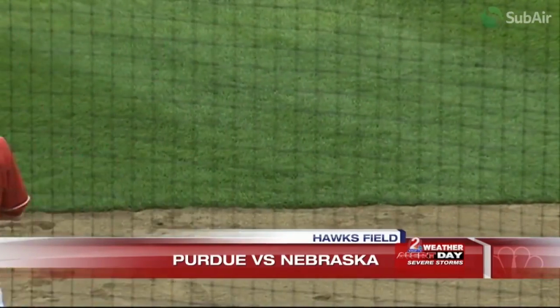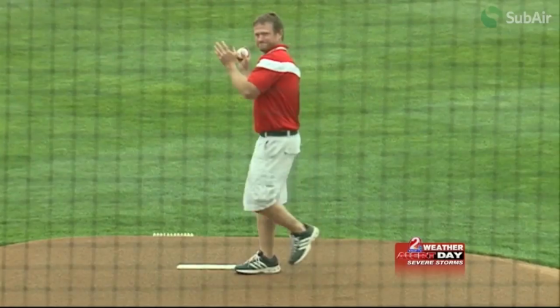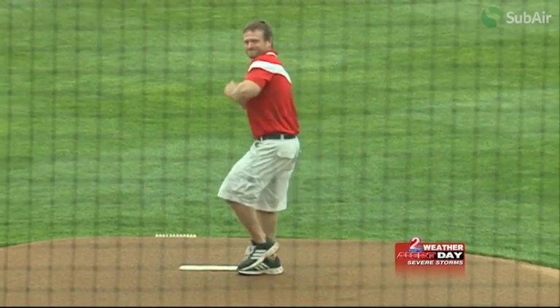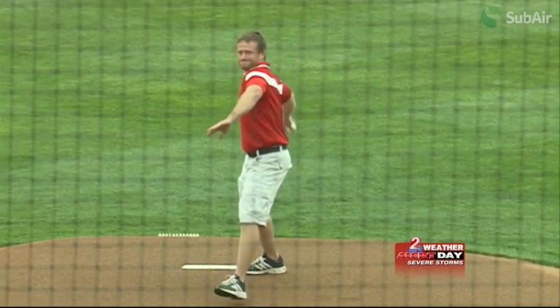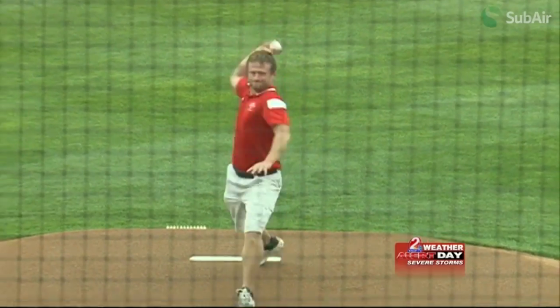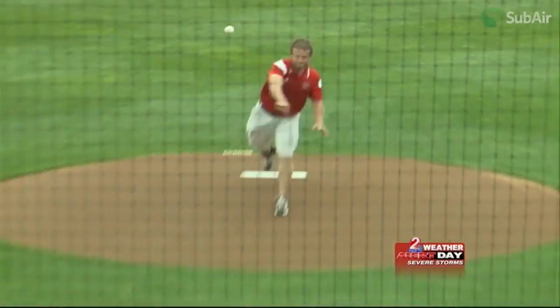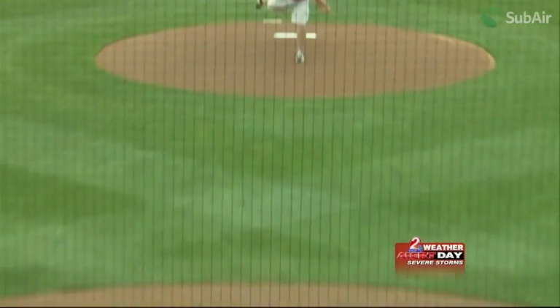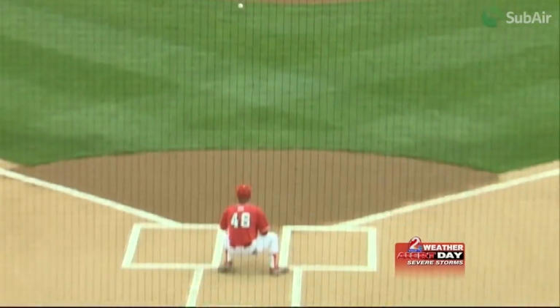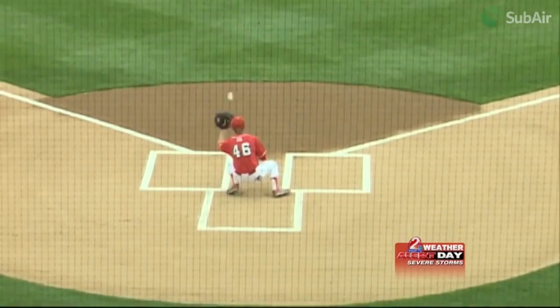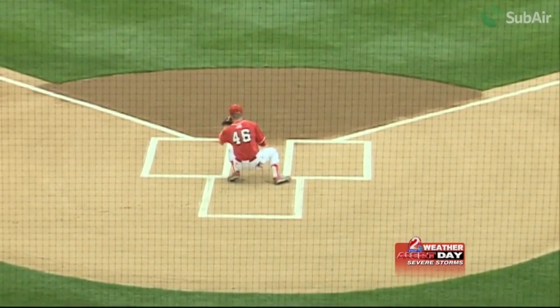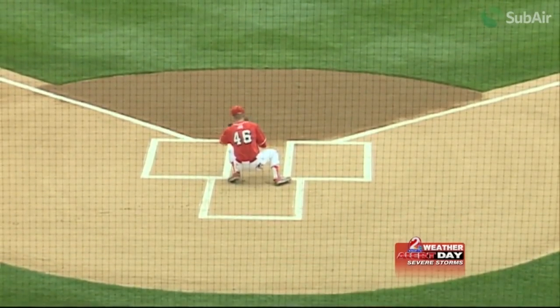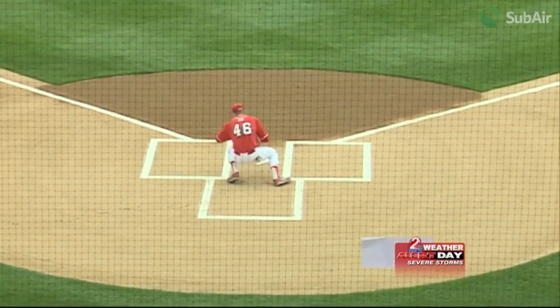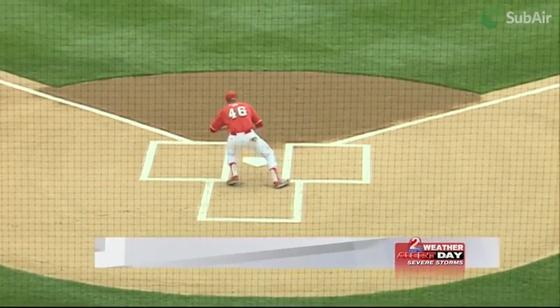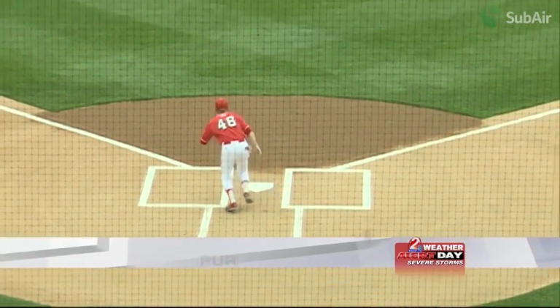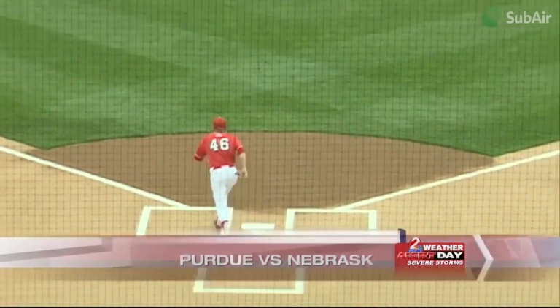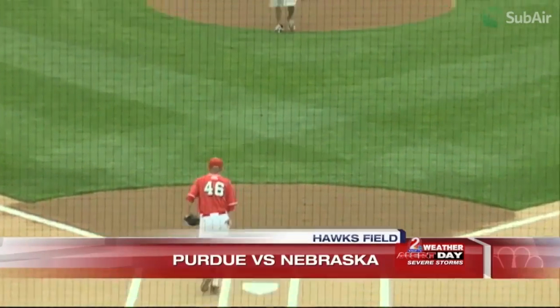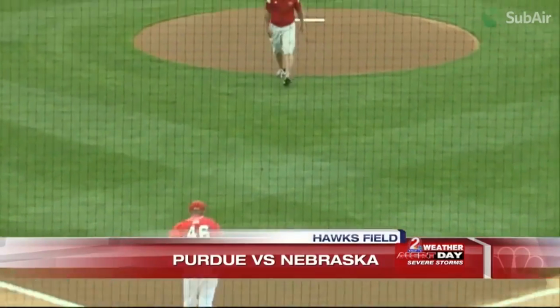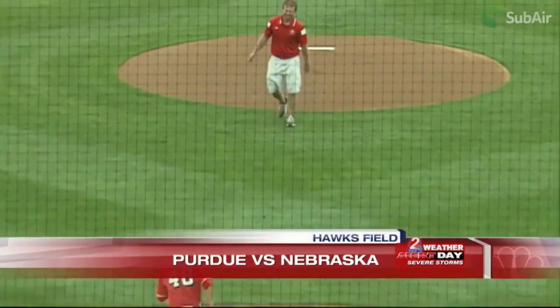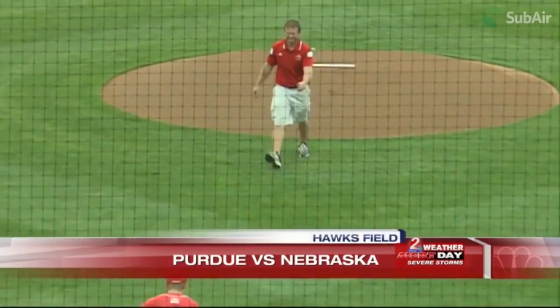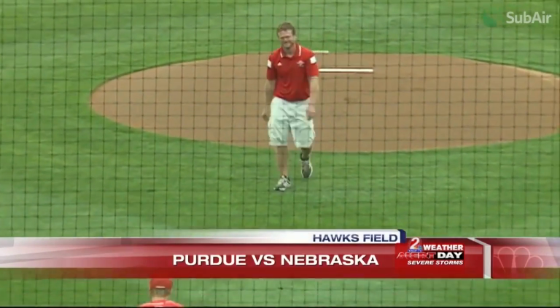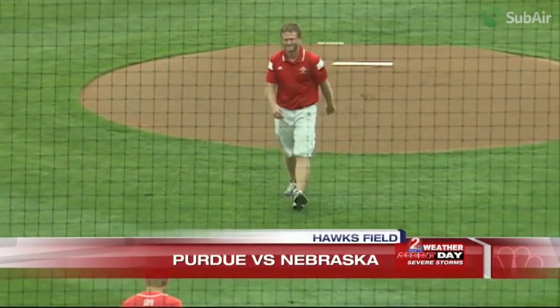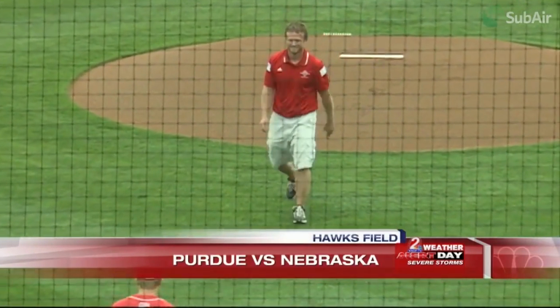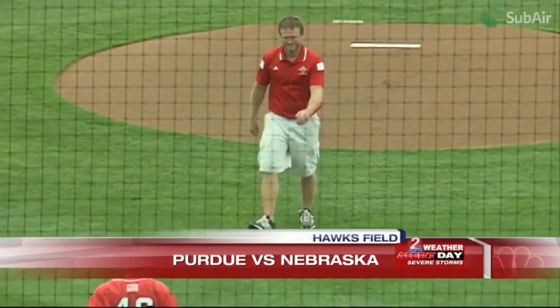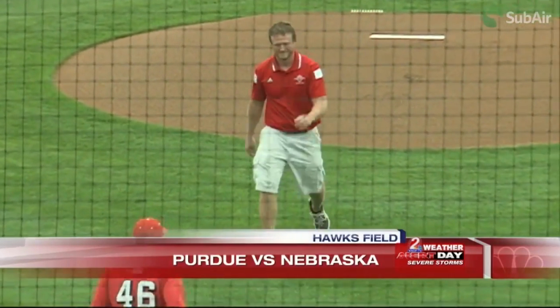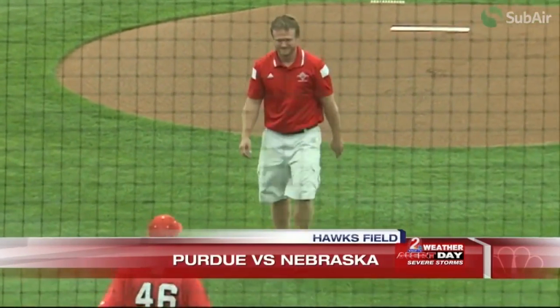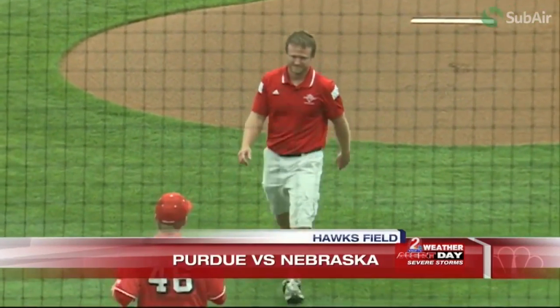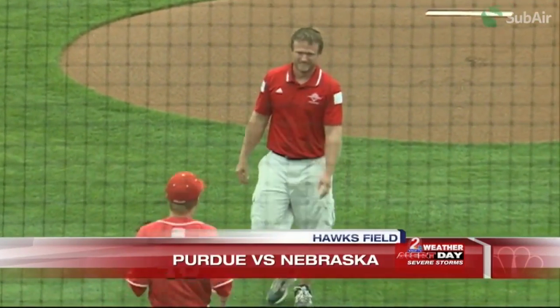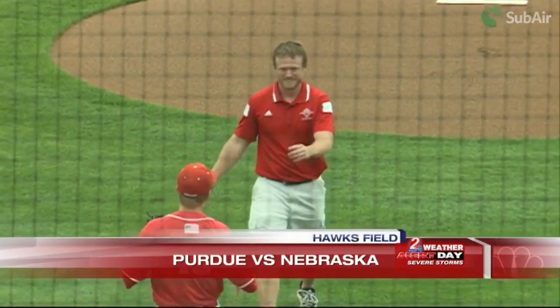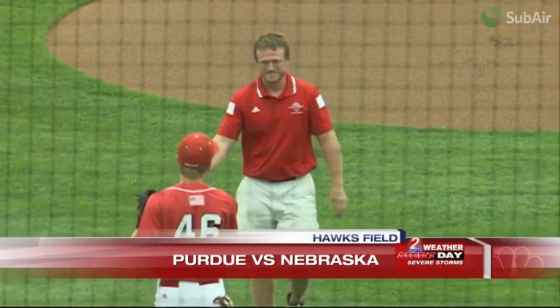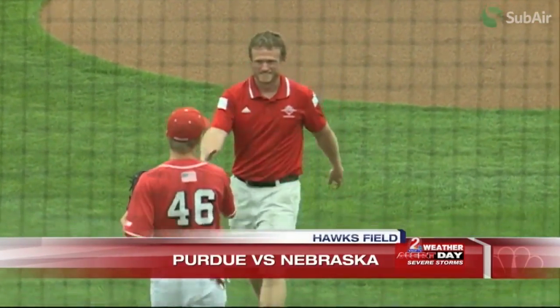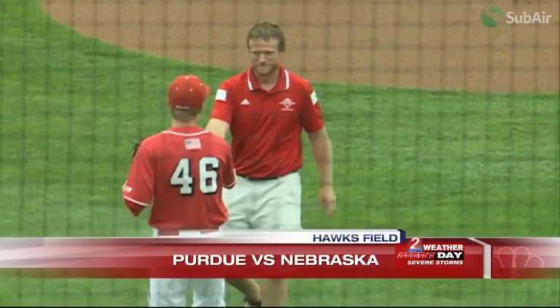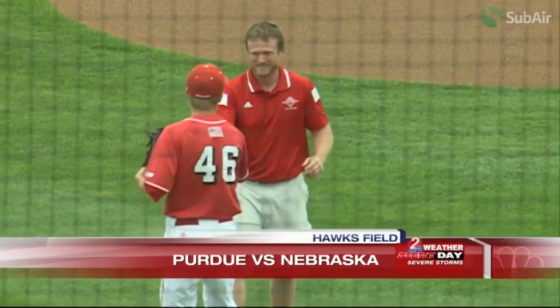In recognition of the tremendous effort to recover from the flood, Josh threw out the first pitch at exactly 12:05 p.m. Saturday, May 9th.